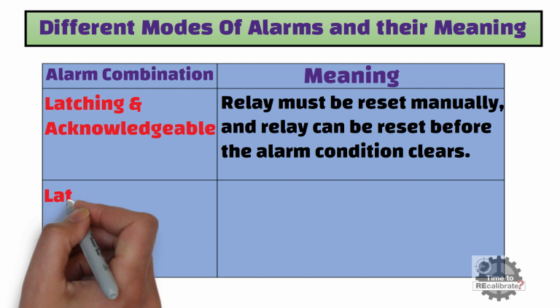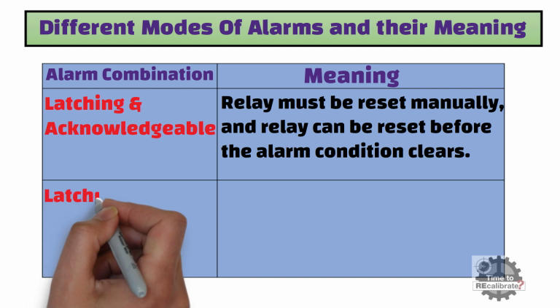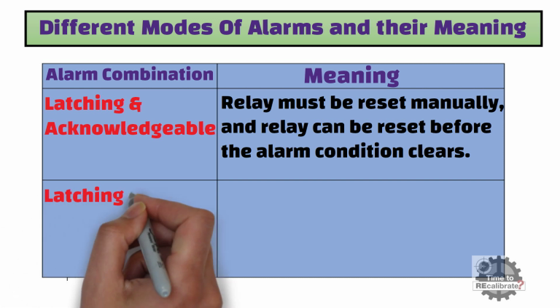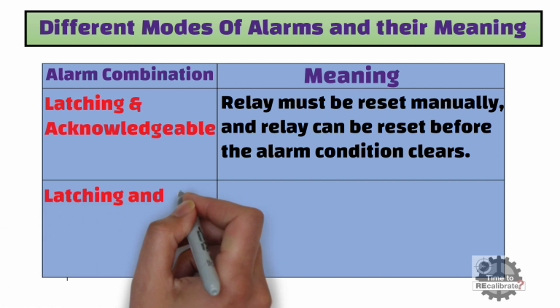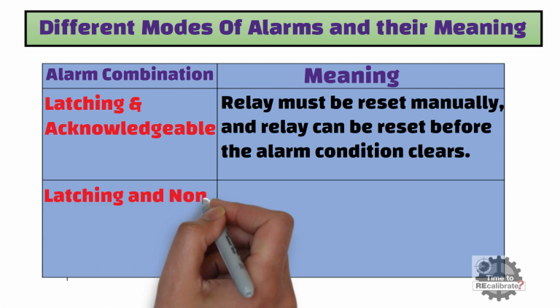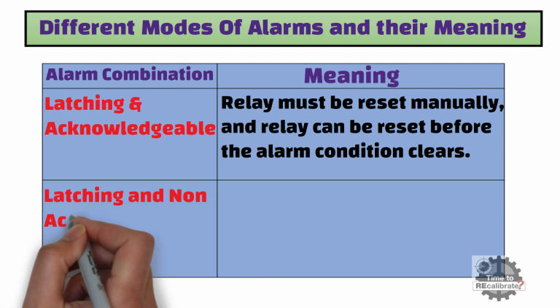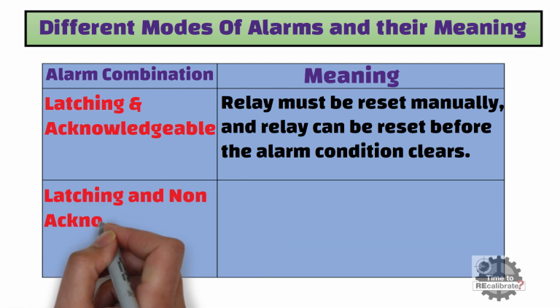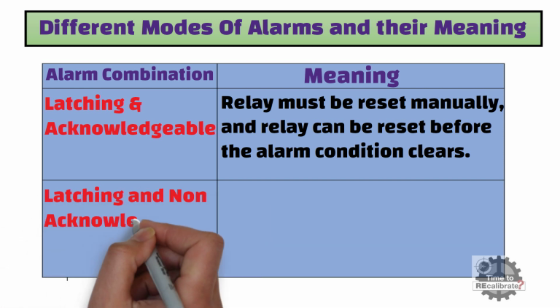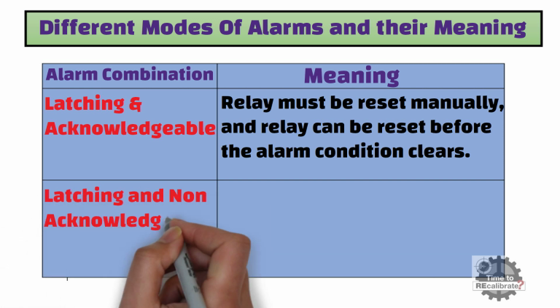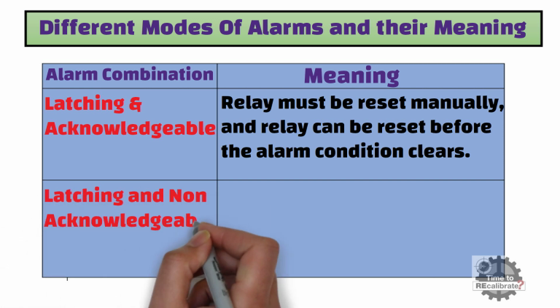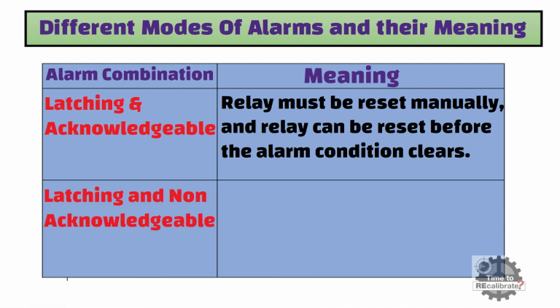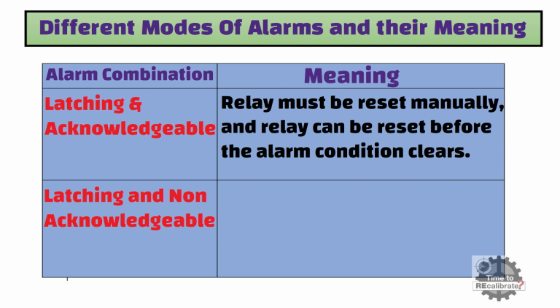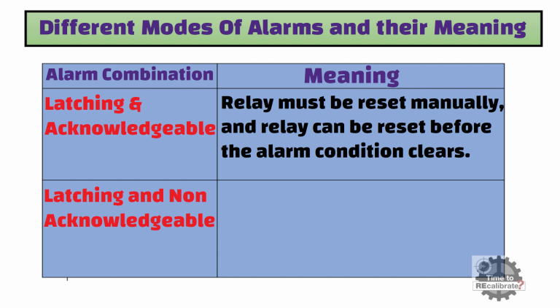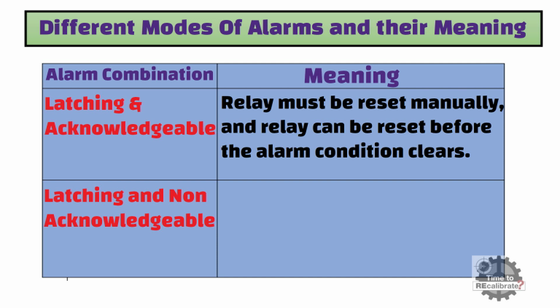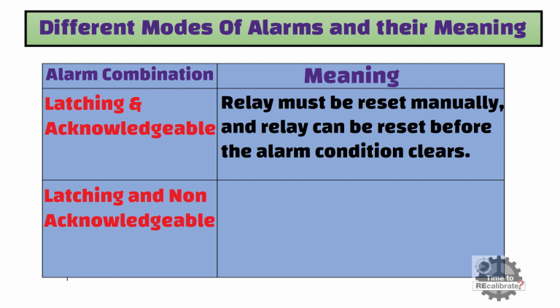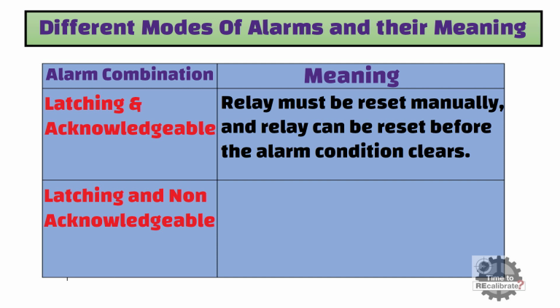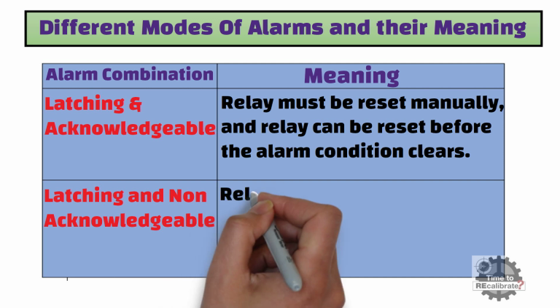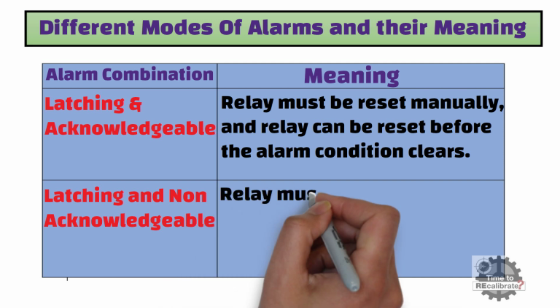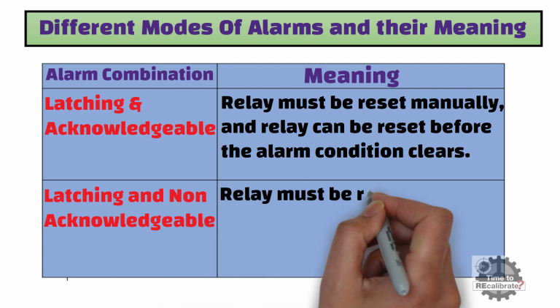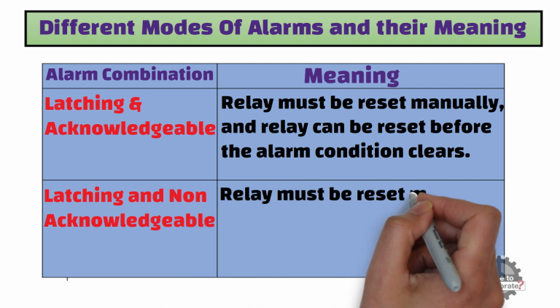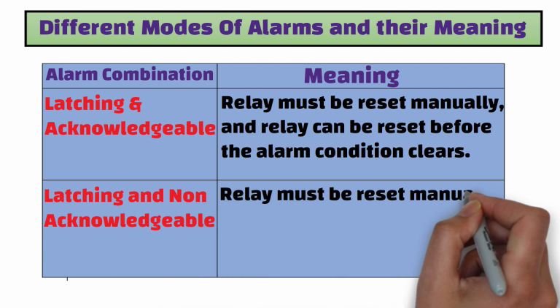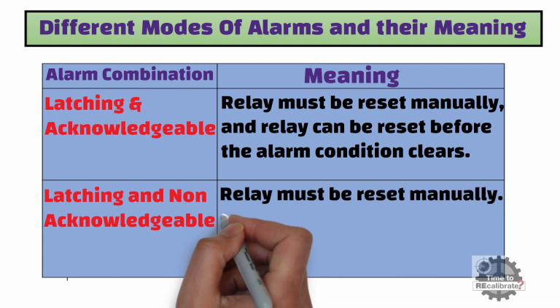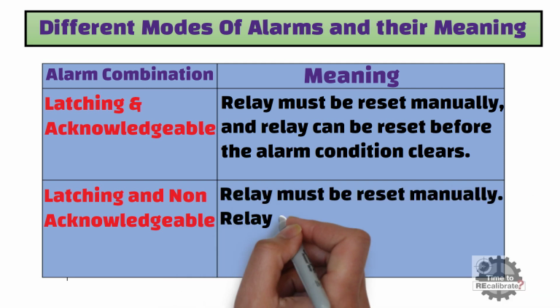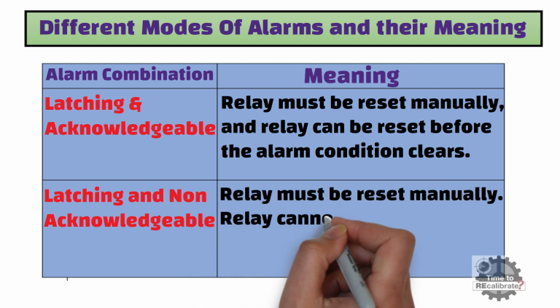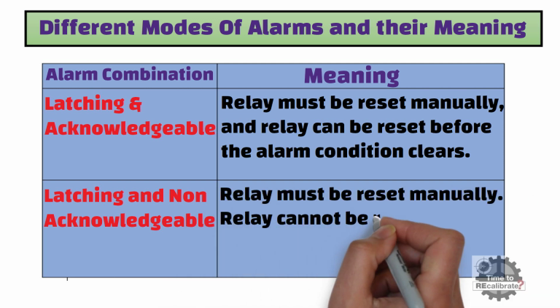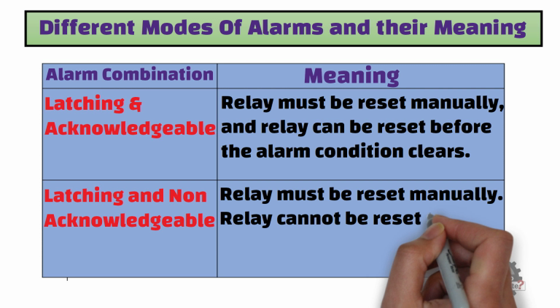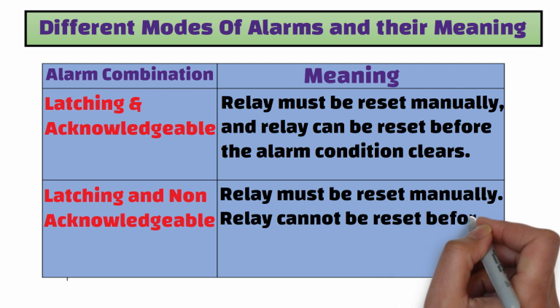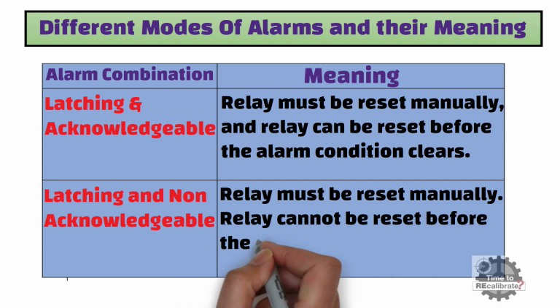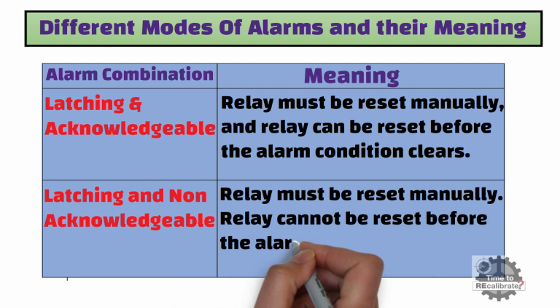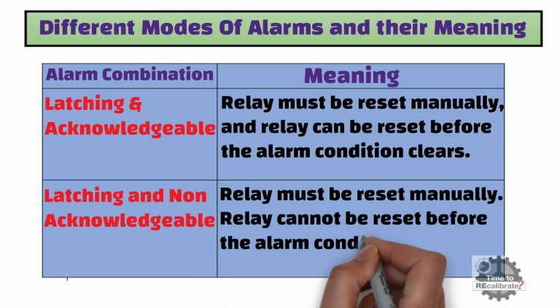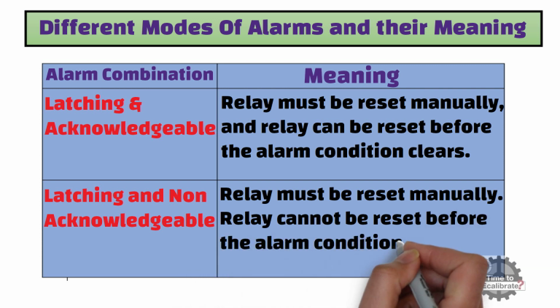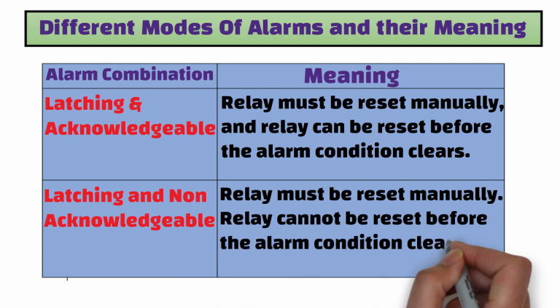The second combination is latching and non-acknowledgeable. Latching means the relay must be reset manually, and non-acknowledgeable means the relay cannot be reset before the alarm condition clears.